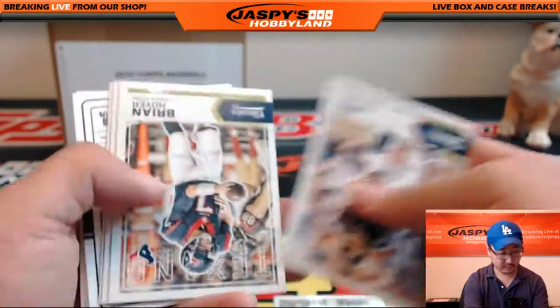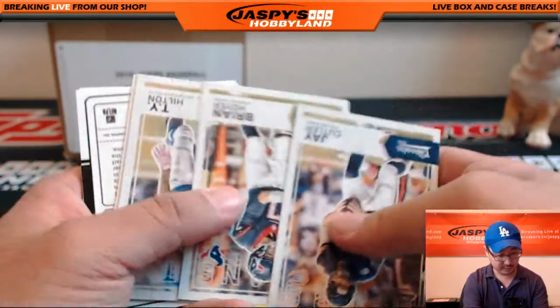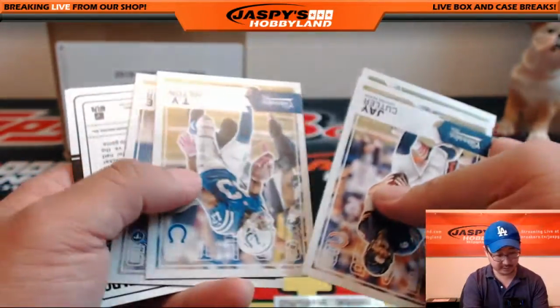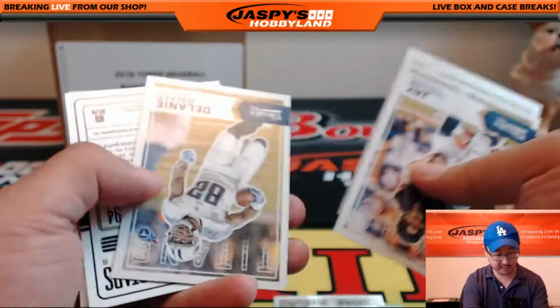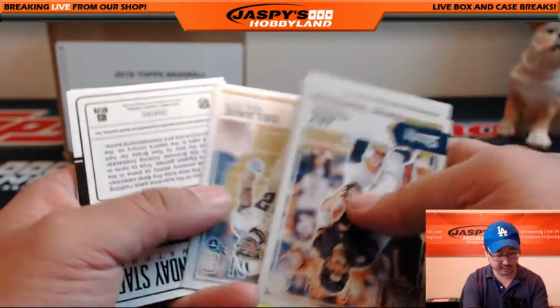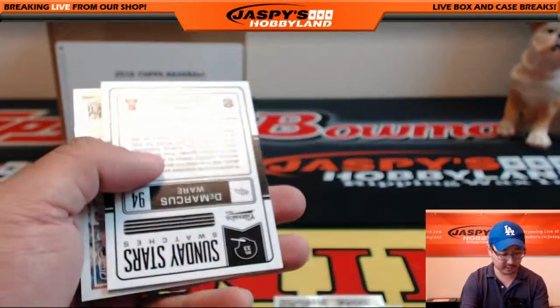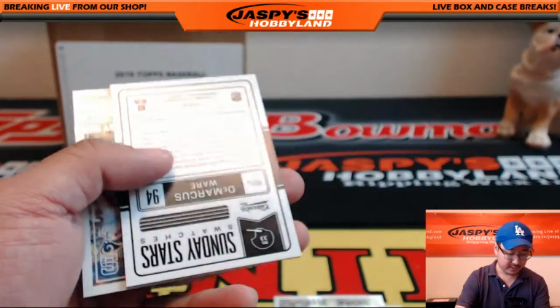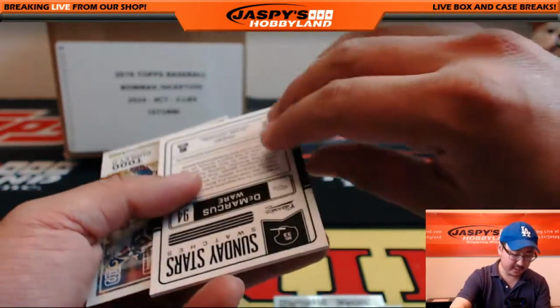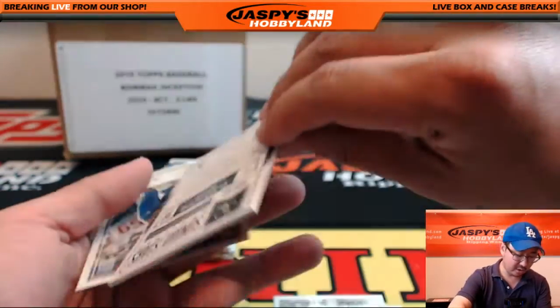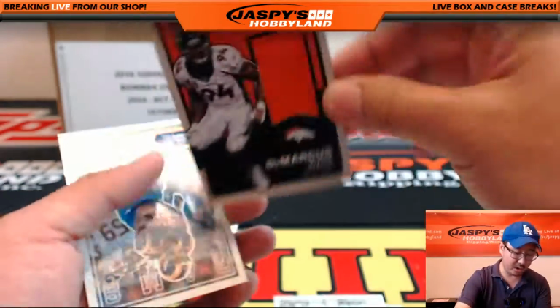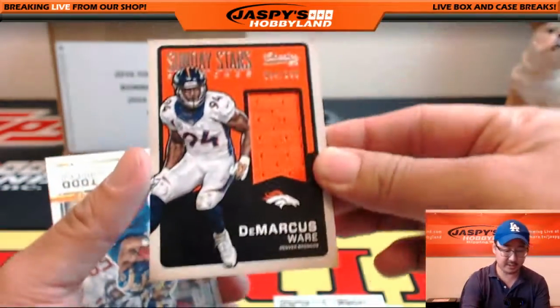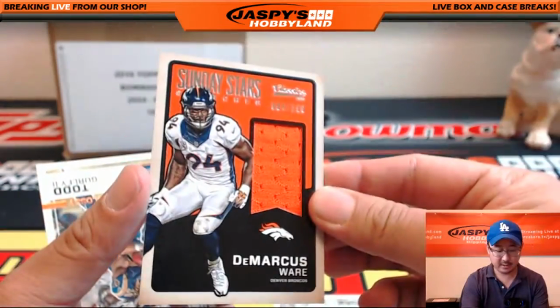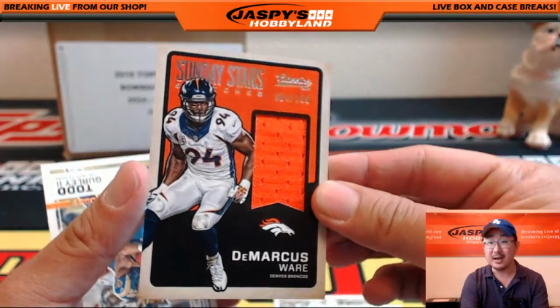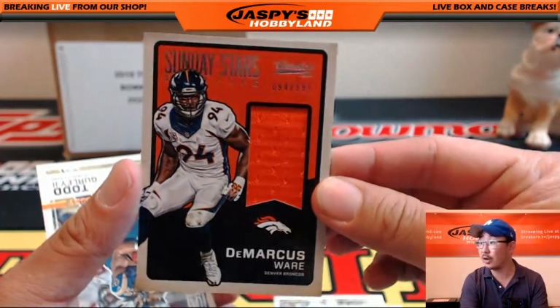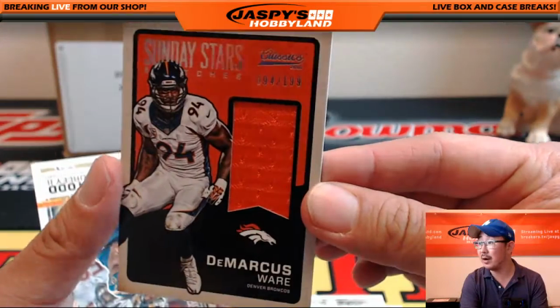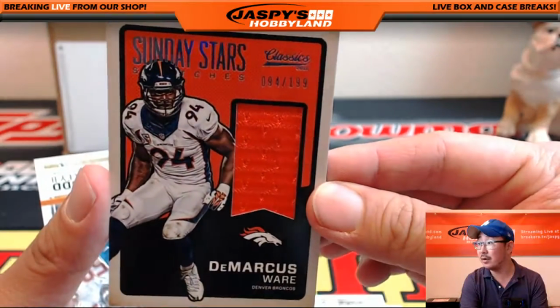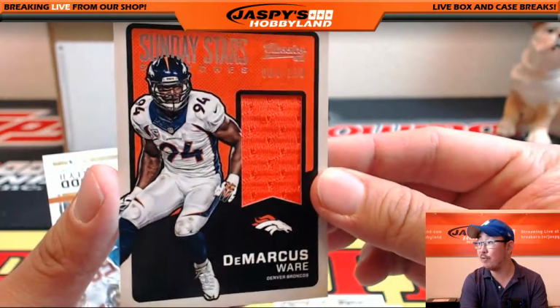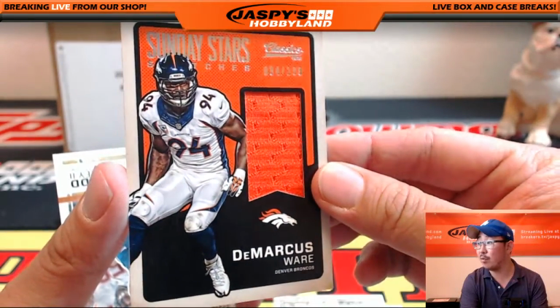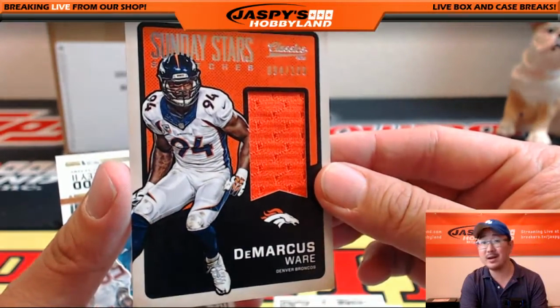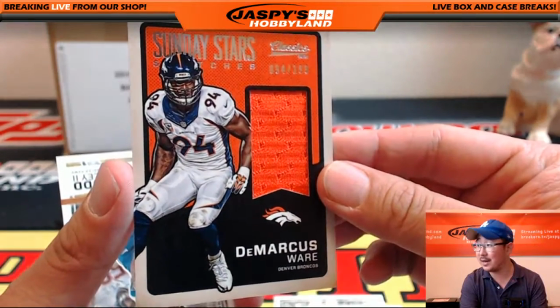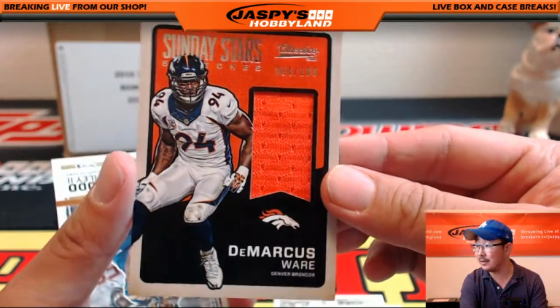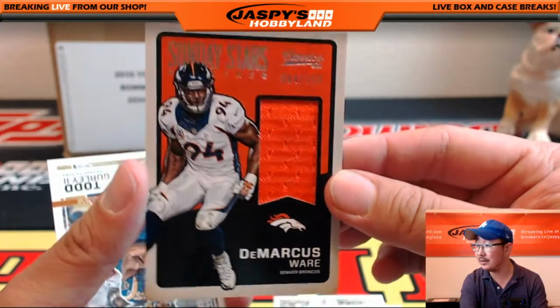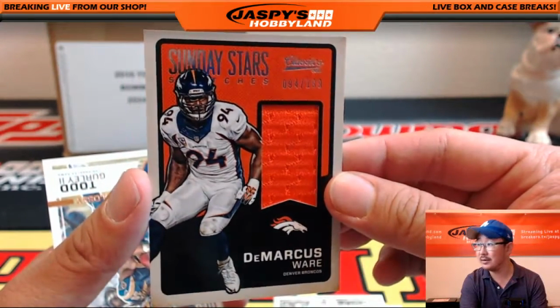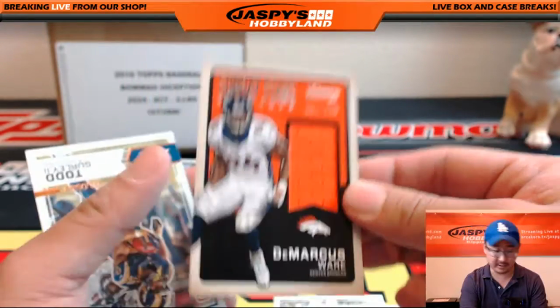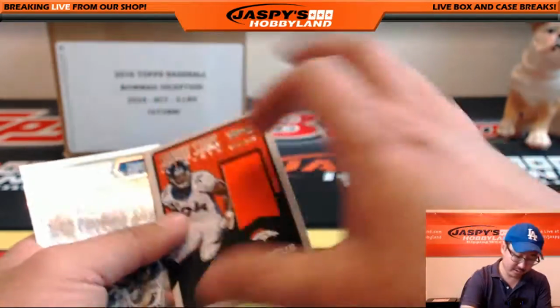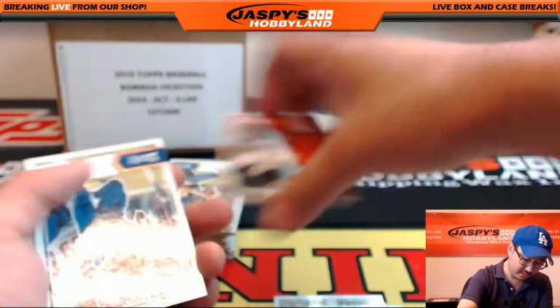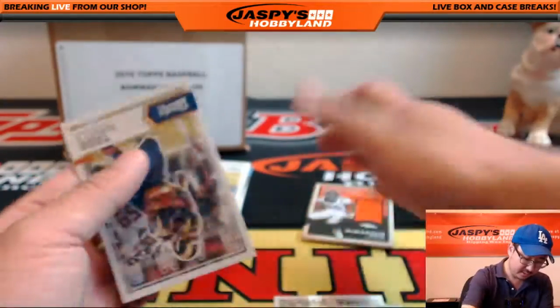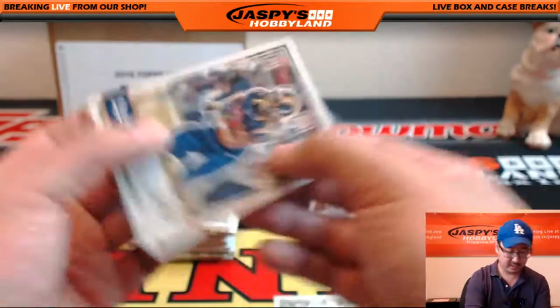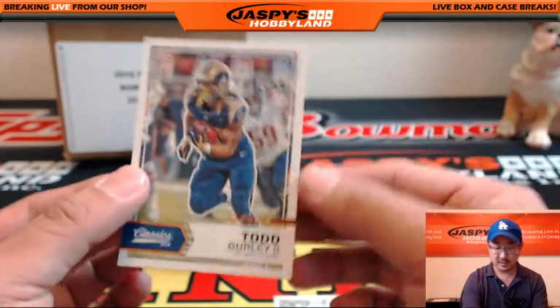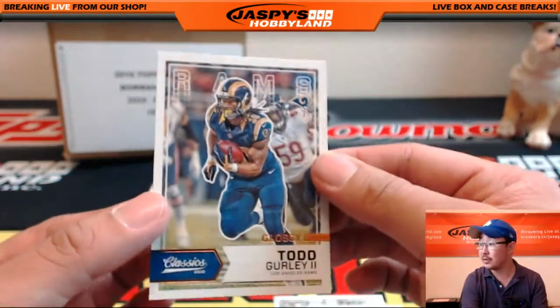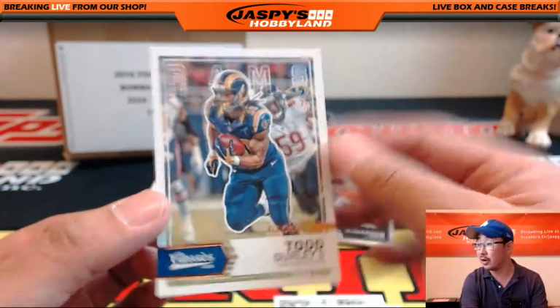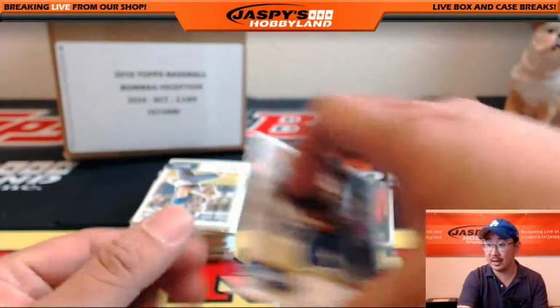And here comes a hit — what do we got here? Sunday Stars Swatches — nice — Marcus Ware, 94 out of 199. Nice looking one. And there's Todd Gurley, glossy.